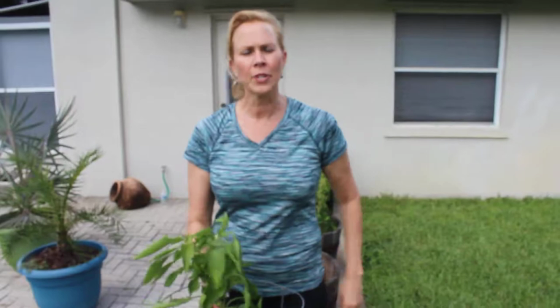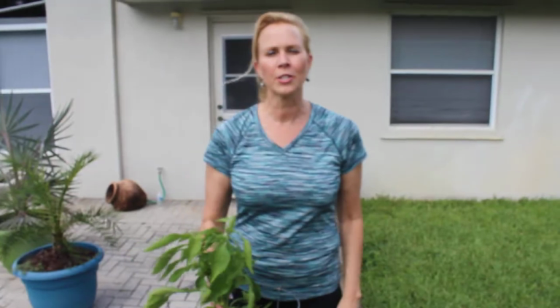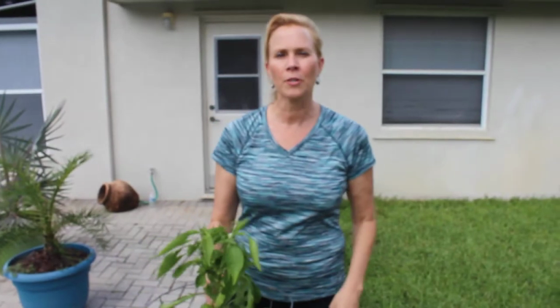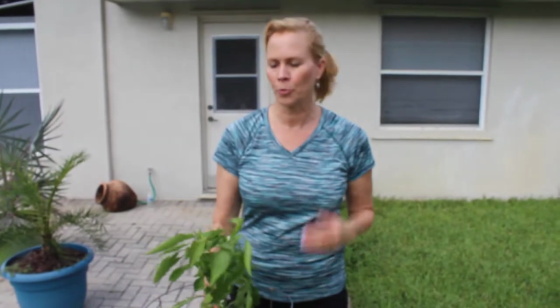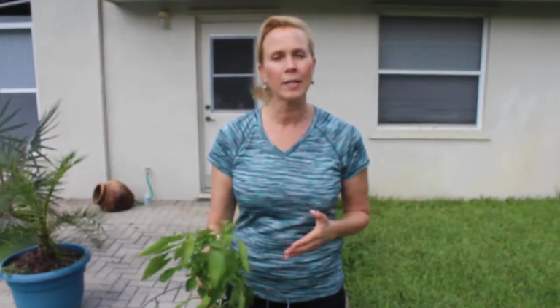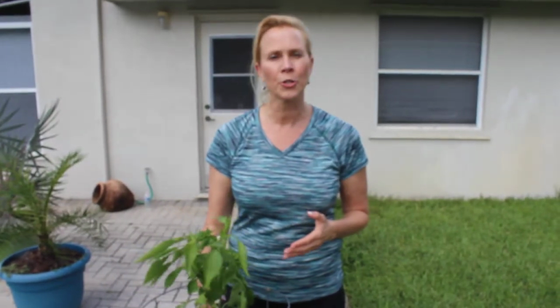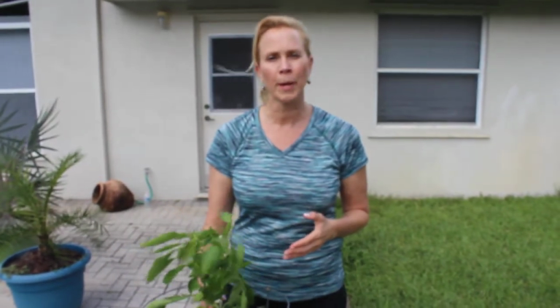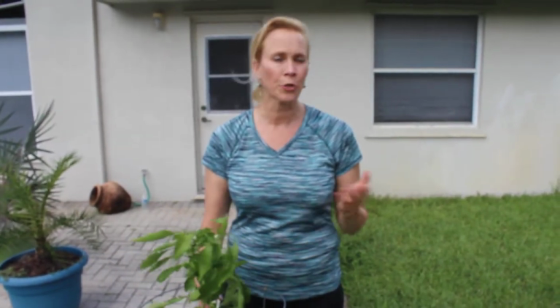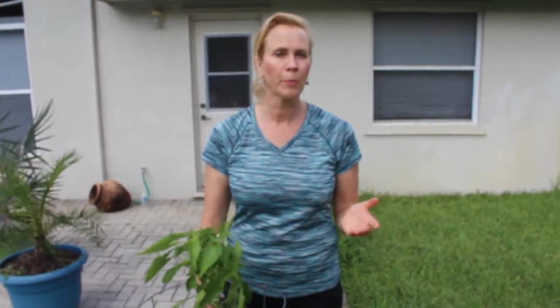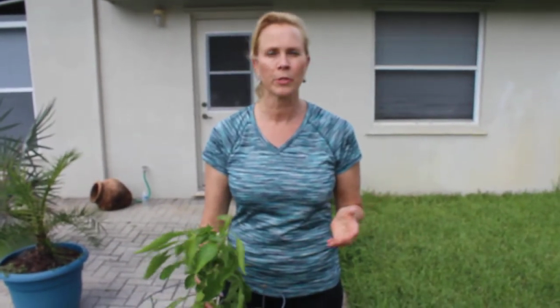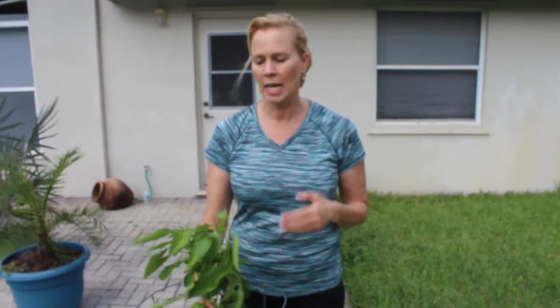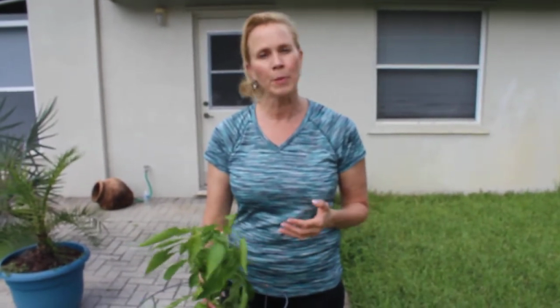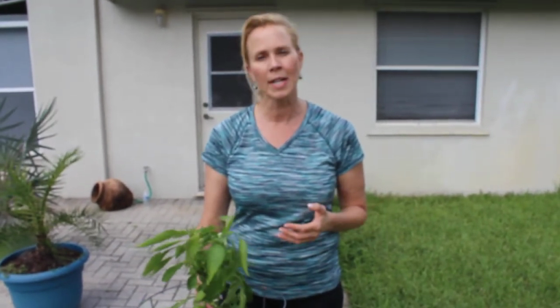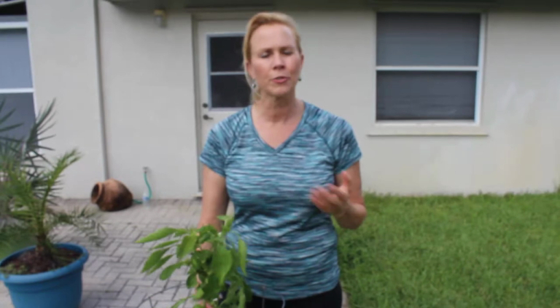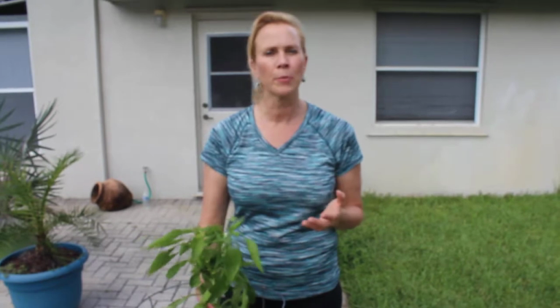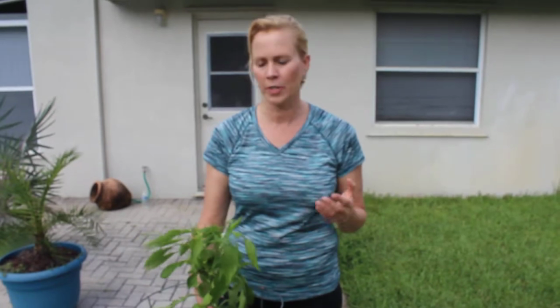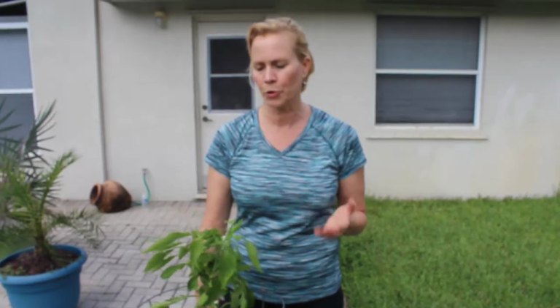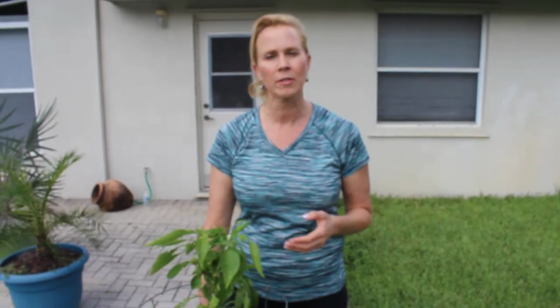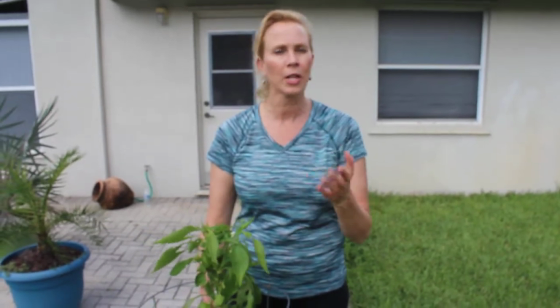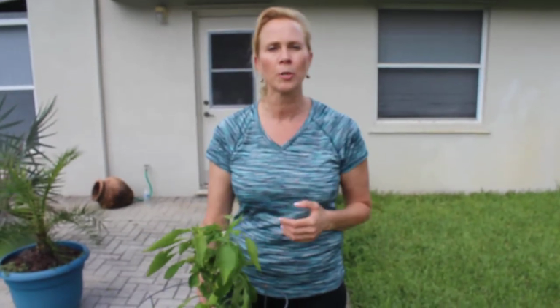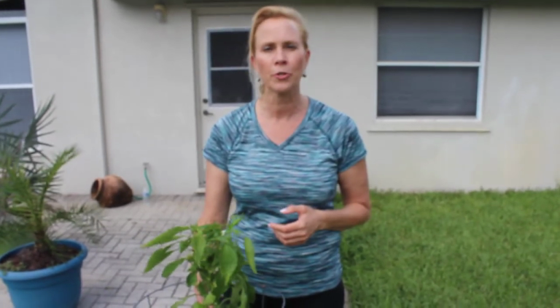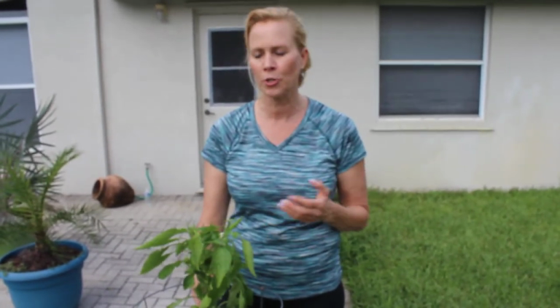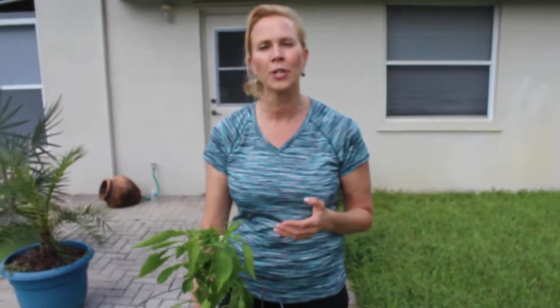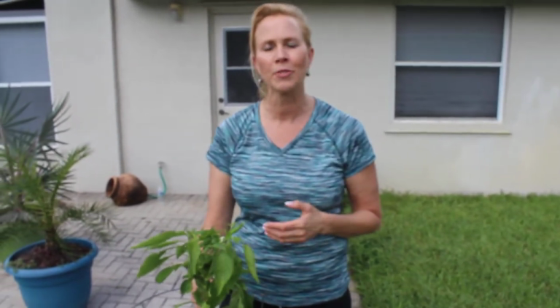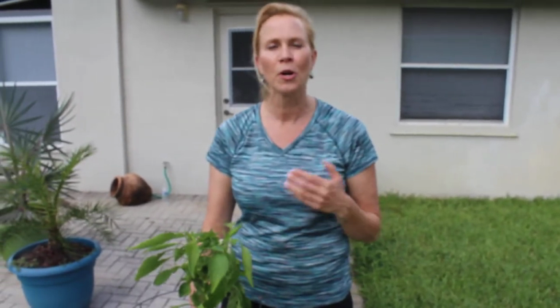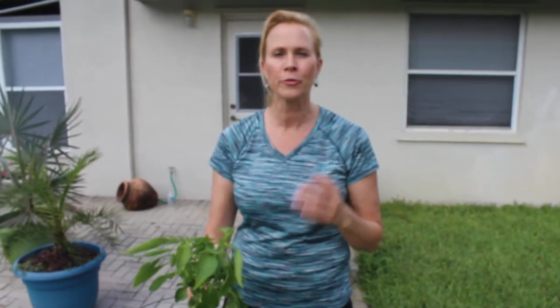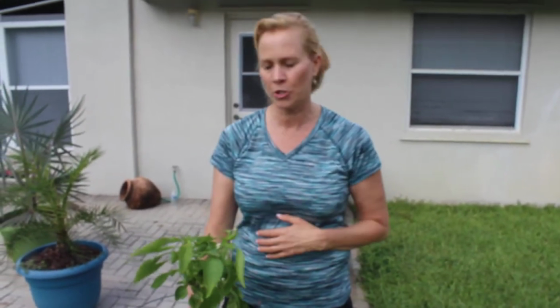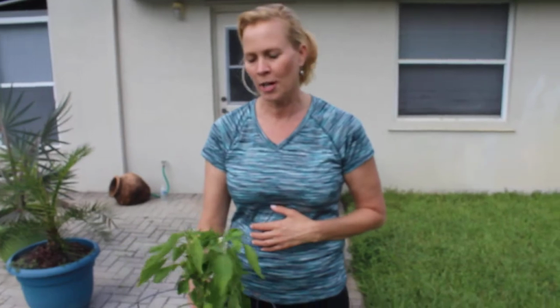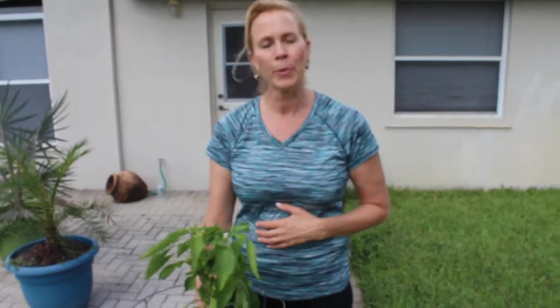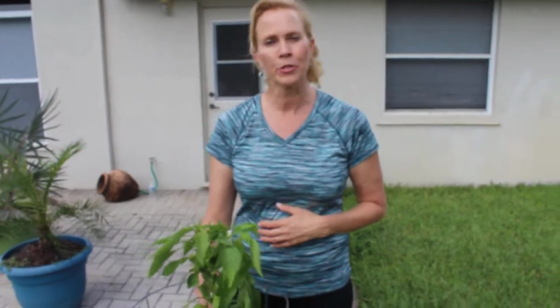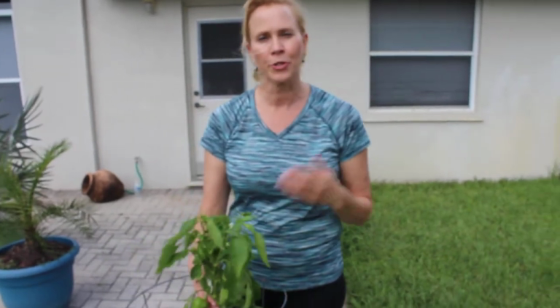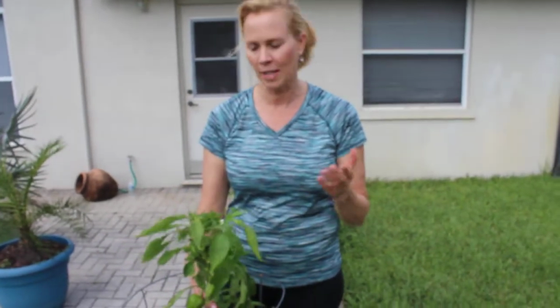If you'd like to know how to pollinate your green peppers or your bell peppers and keep the bugs out, I've learned a couple of tricks and I thought I'd share them with you so that you too can have some wonderful fresh bell peppers for your salads.